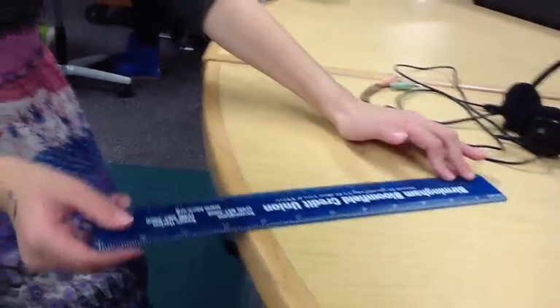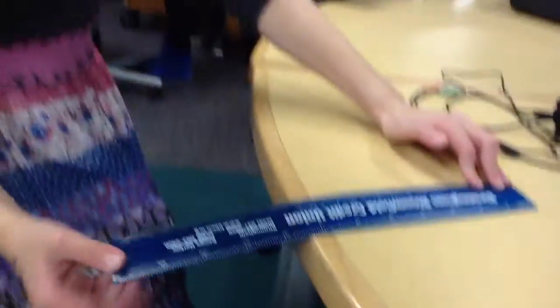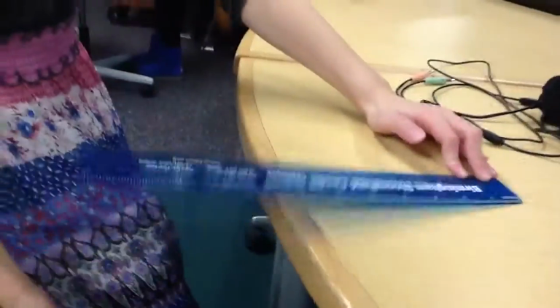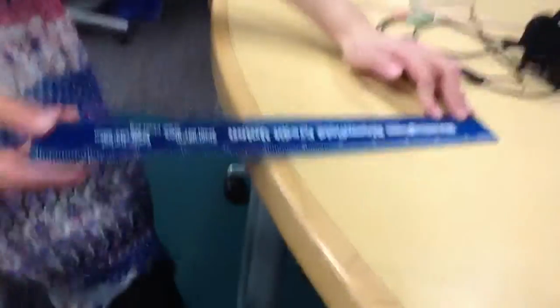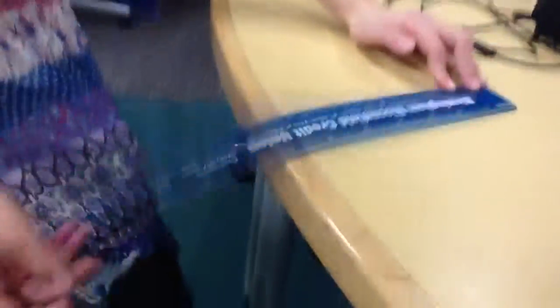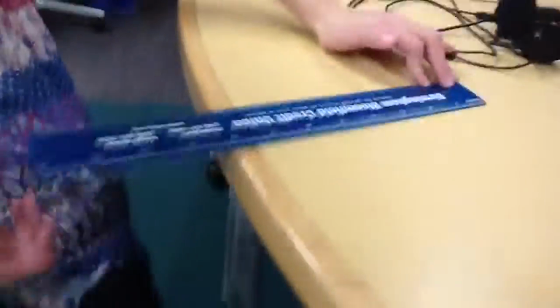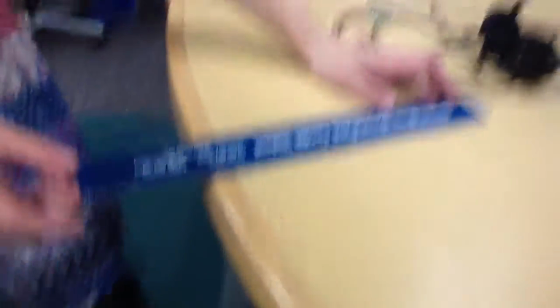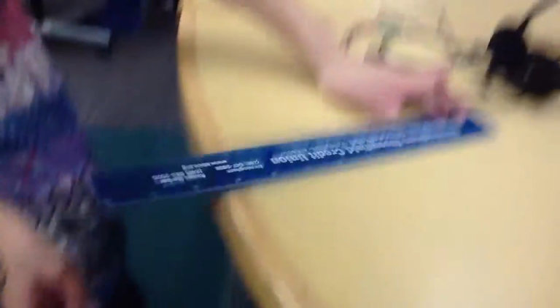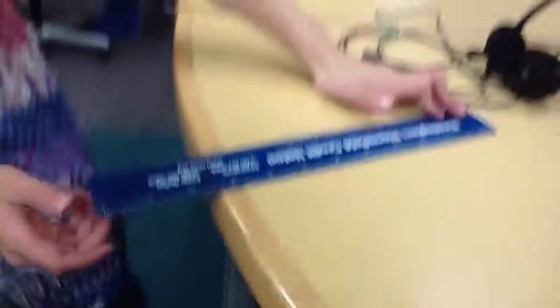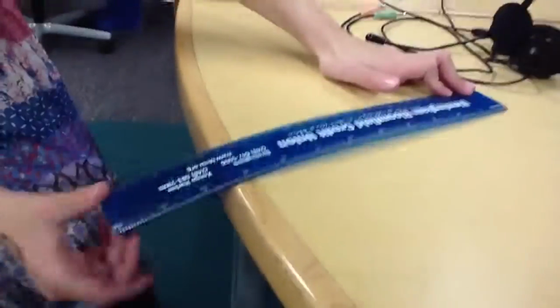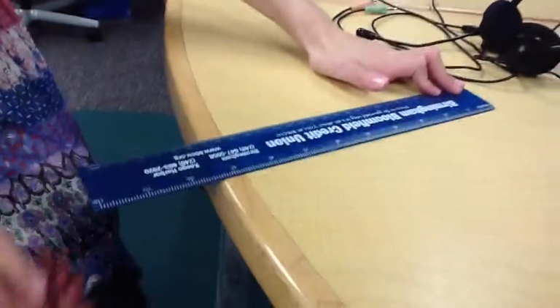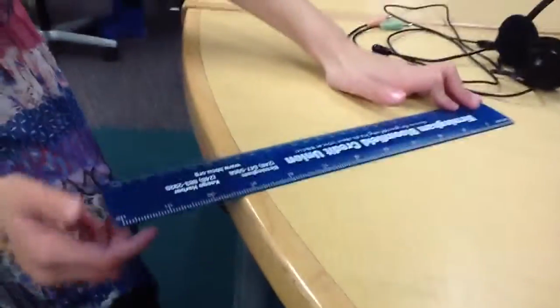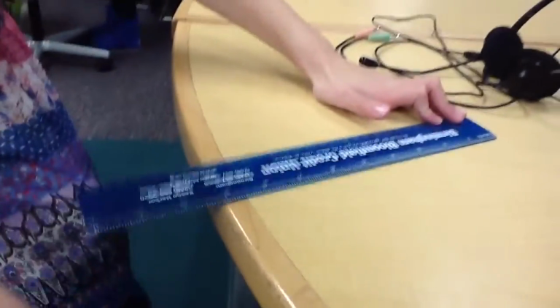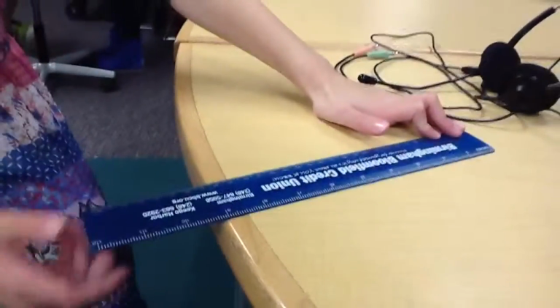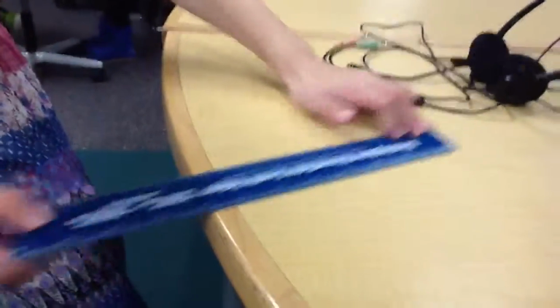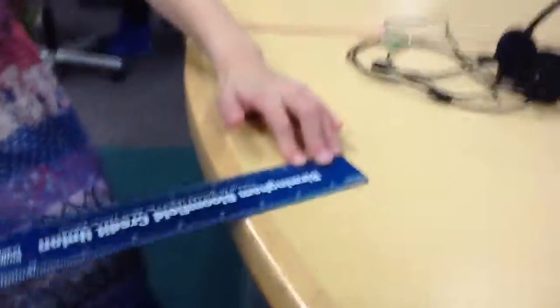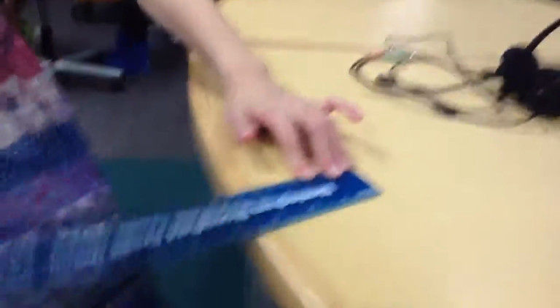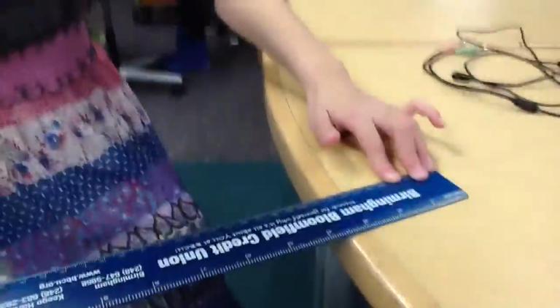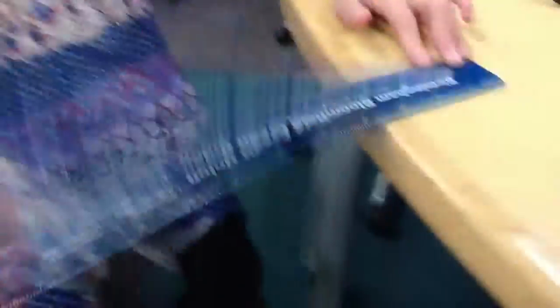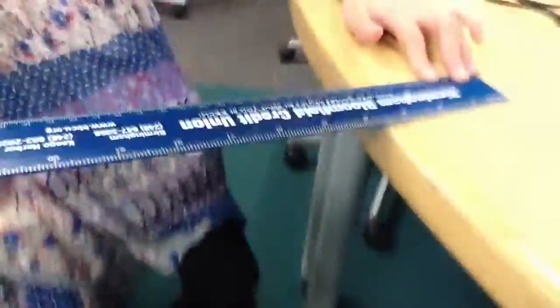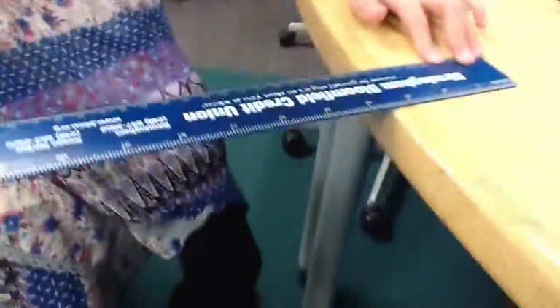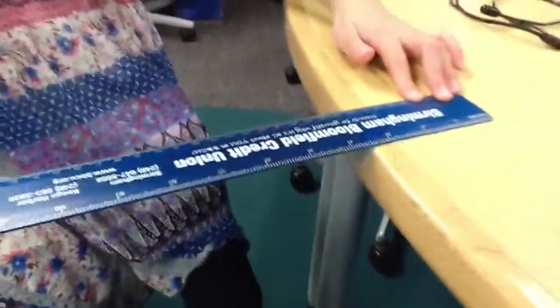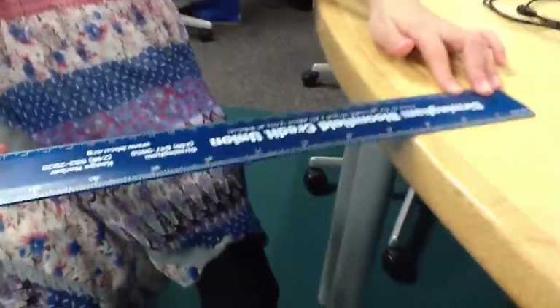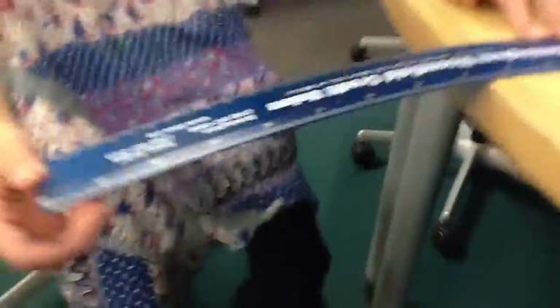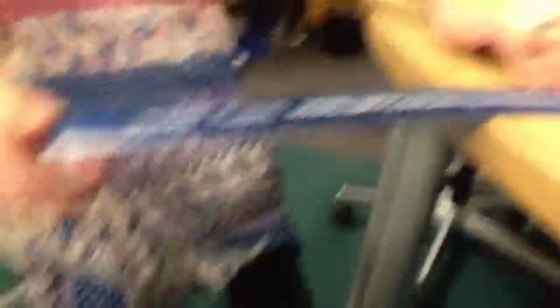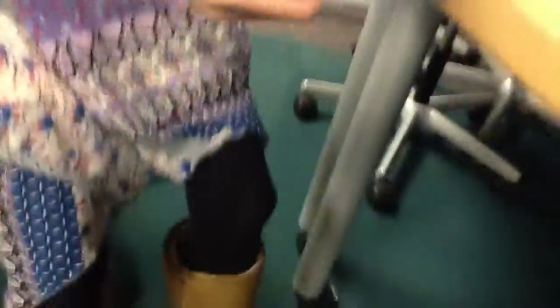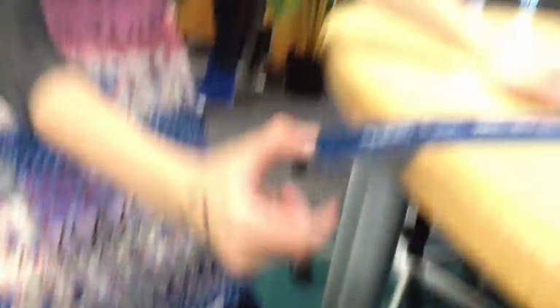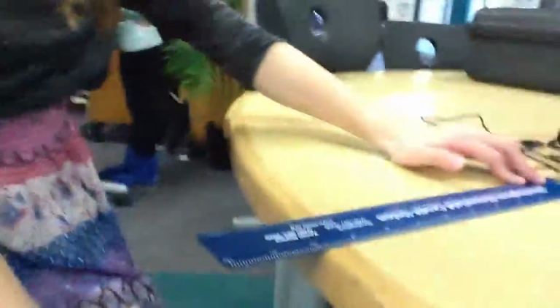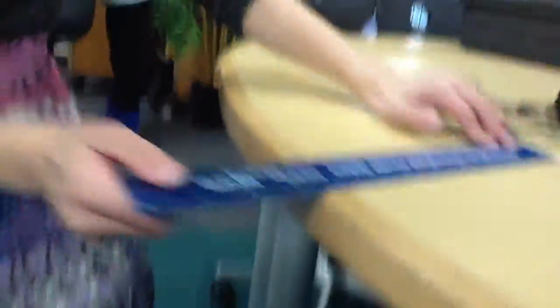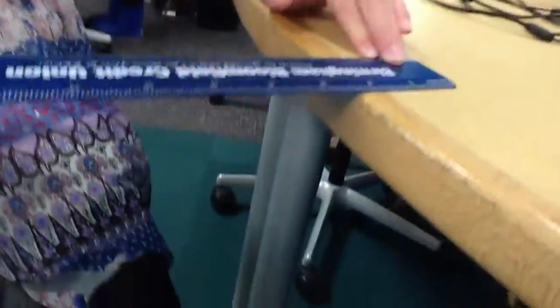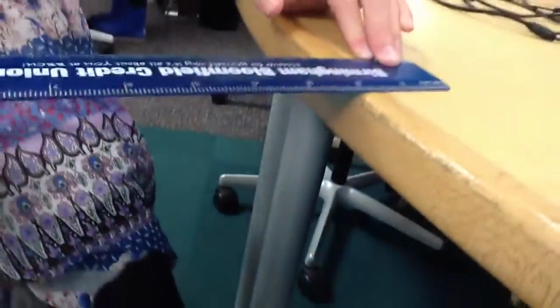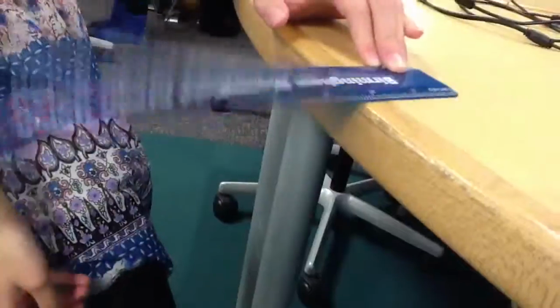The ruler makes a clear sound when it's like this and then like this.